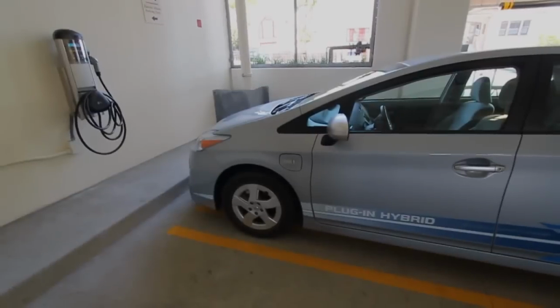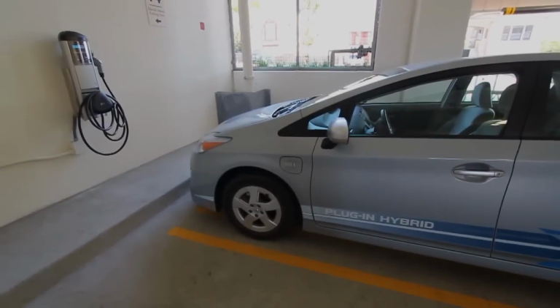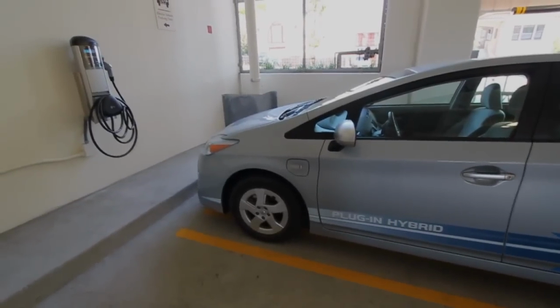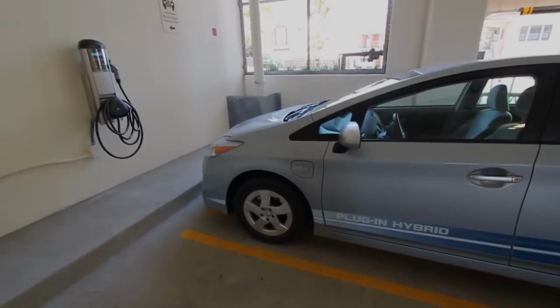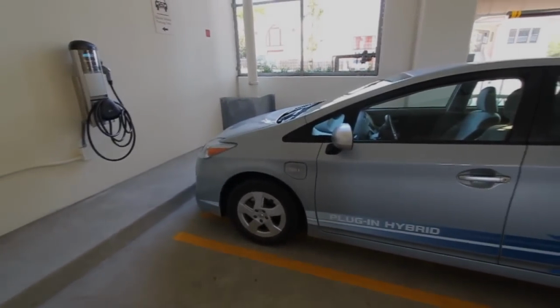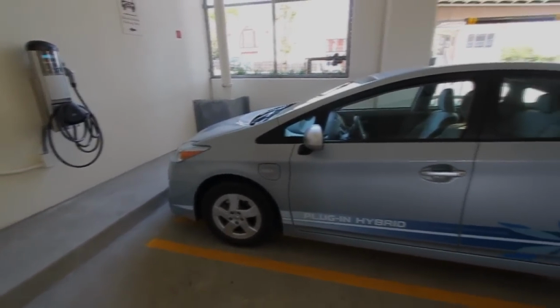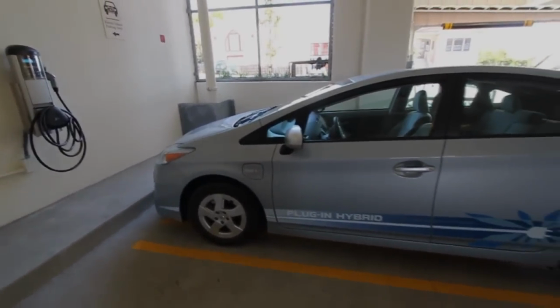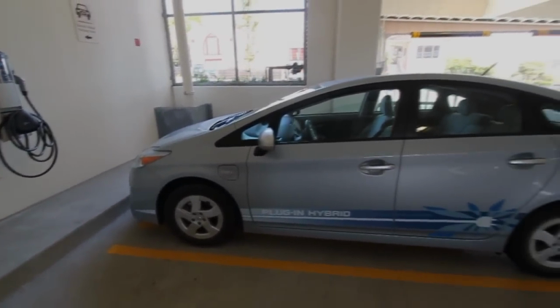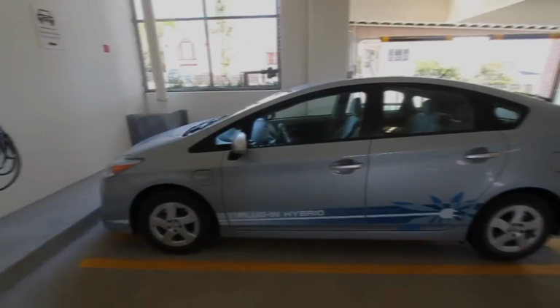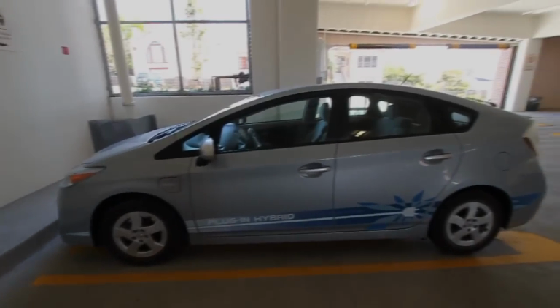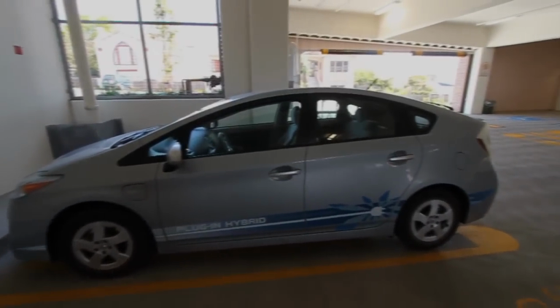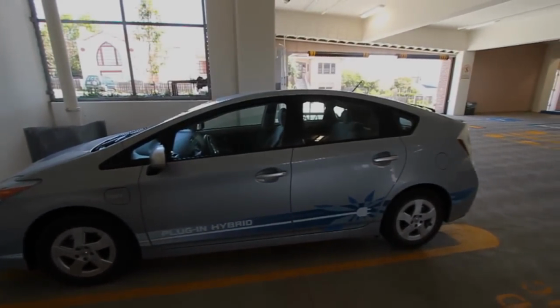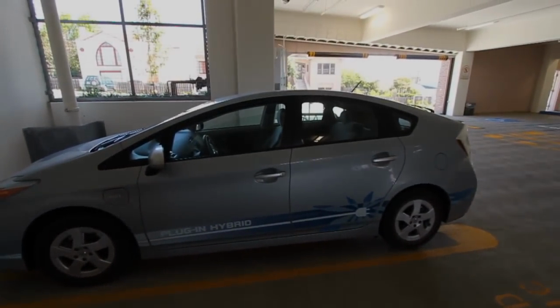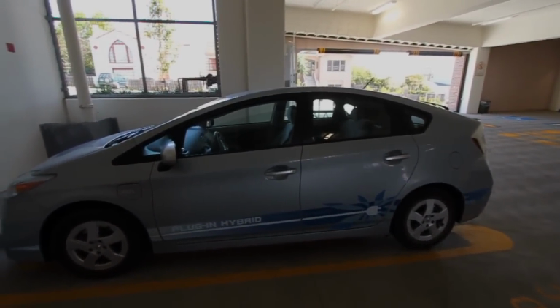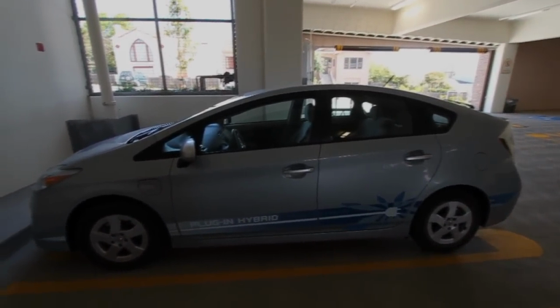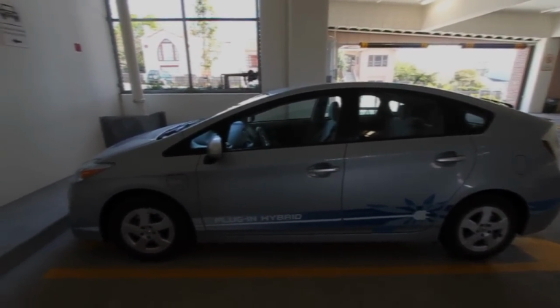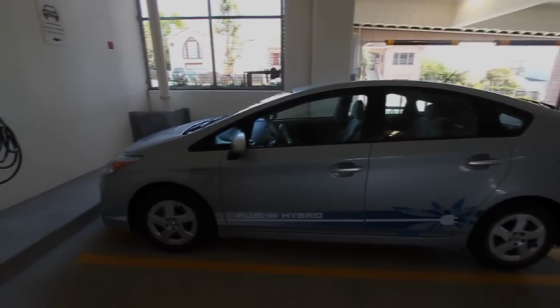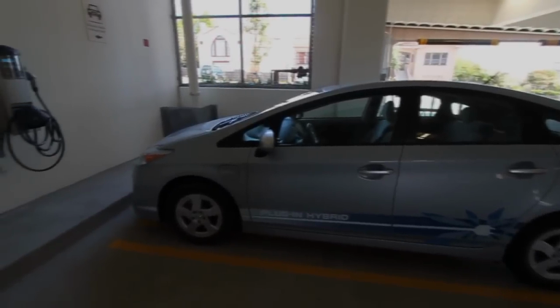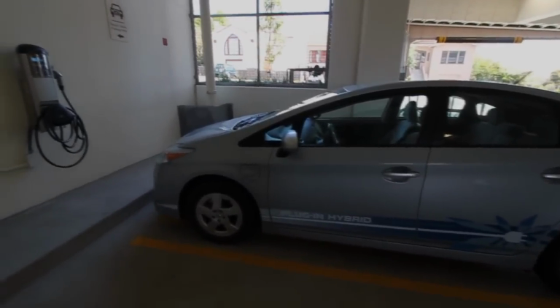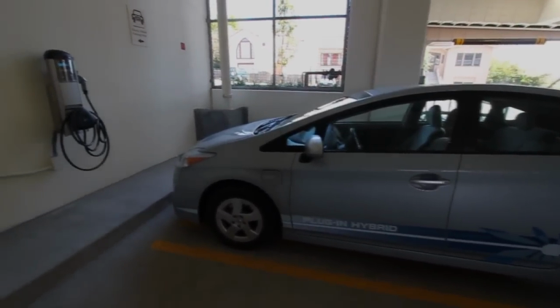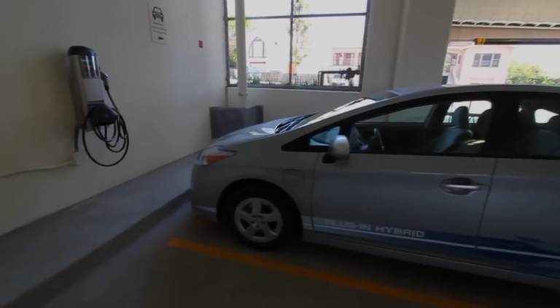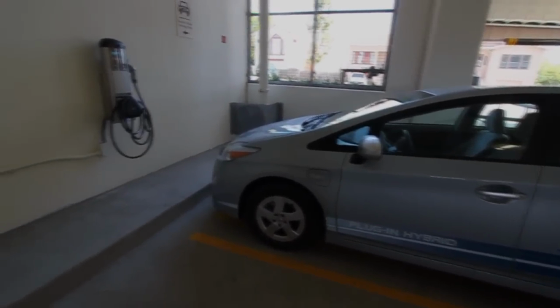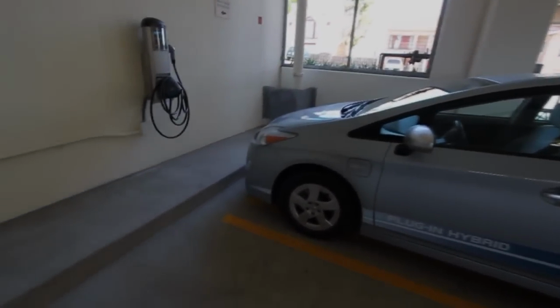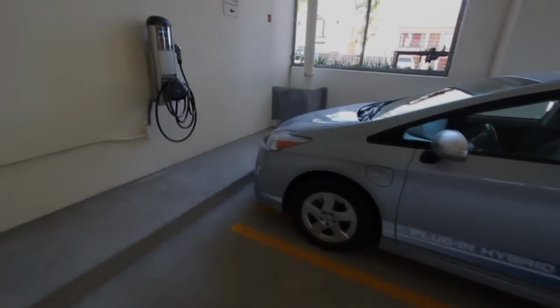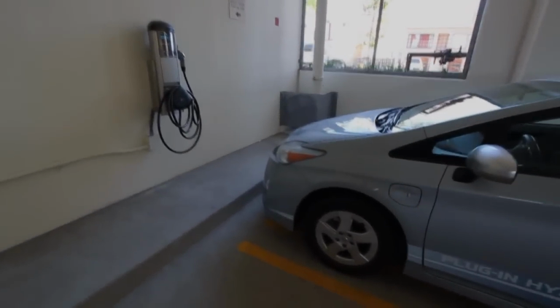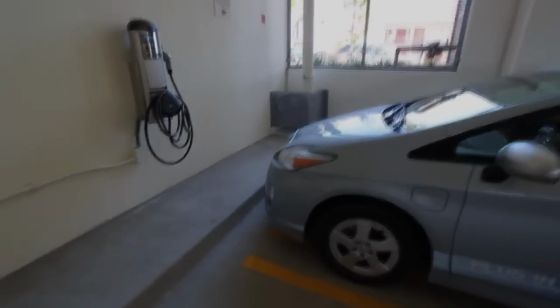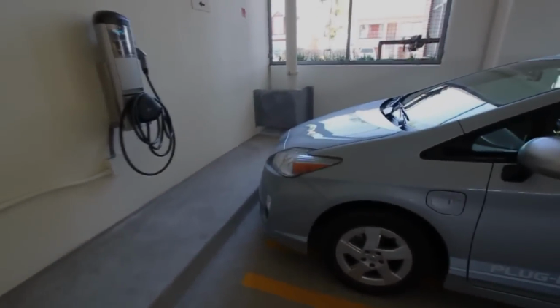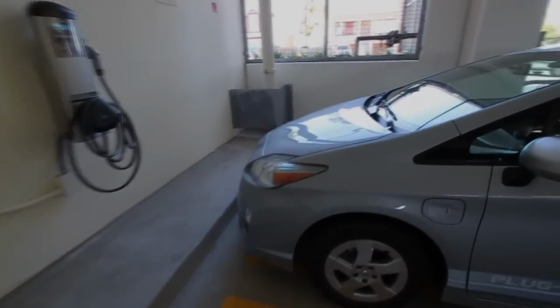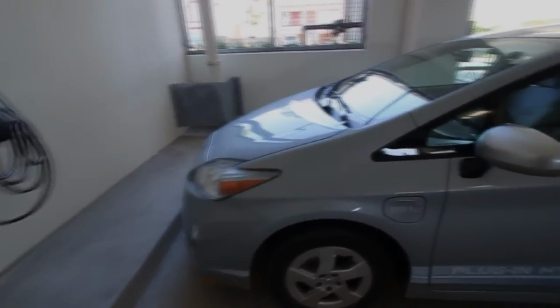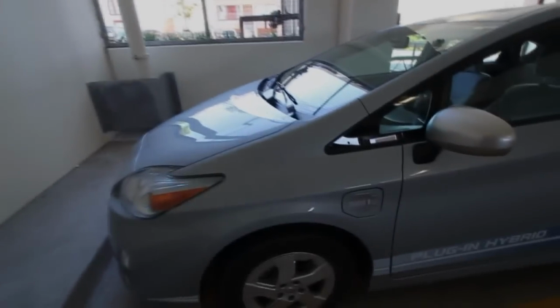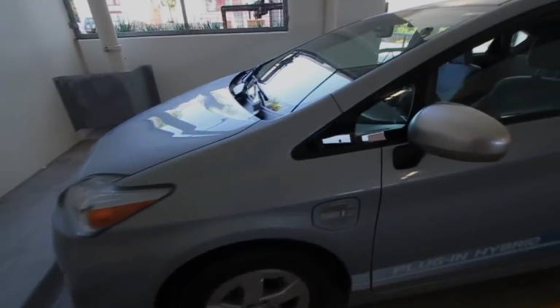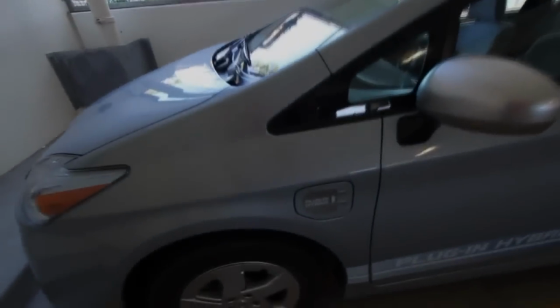We're here with the 2010 prototype Toyota Prius plug-in hybrid. This is a prototype for the plug-in hybrid that will be available in 2012, around the second quarter of the year. We're here at a parking garage in South San Francisco, and we're going to top it up for a bit here.